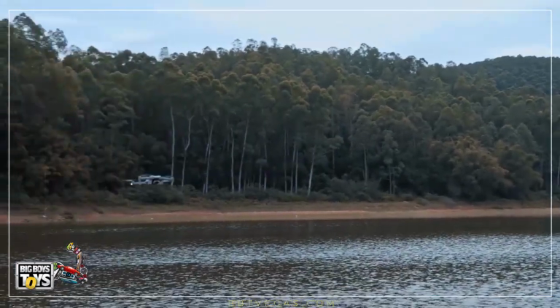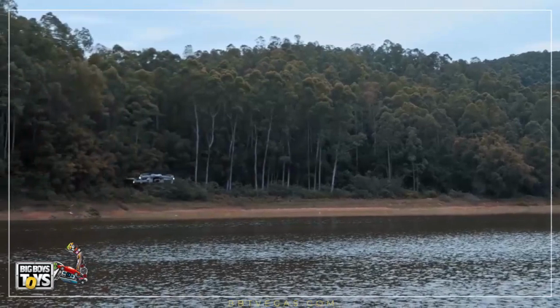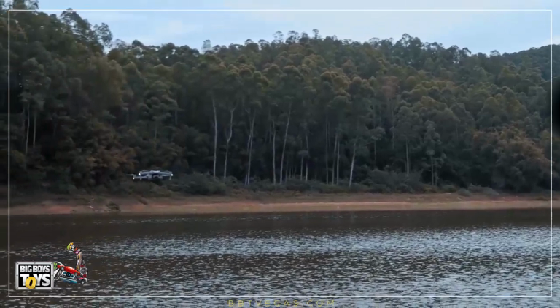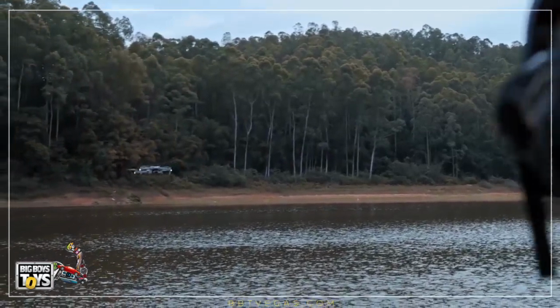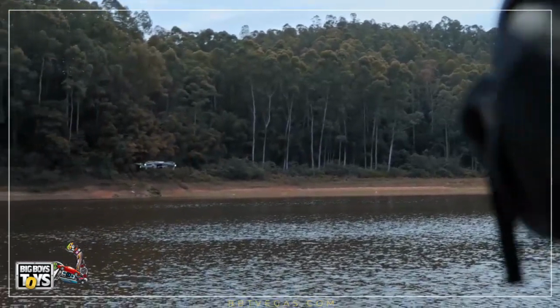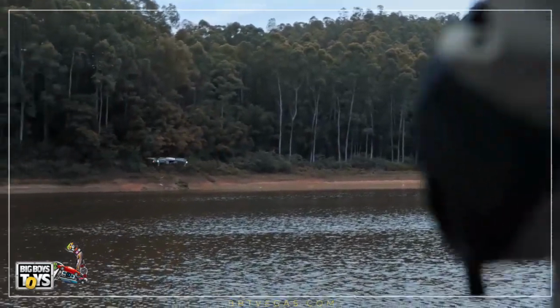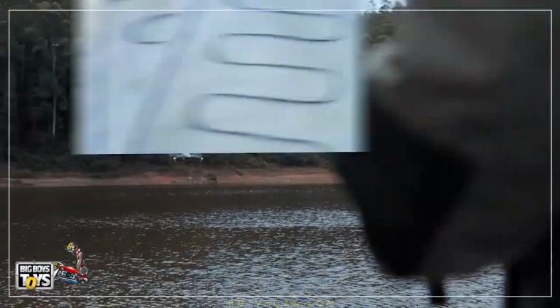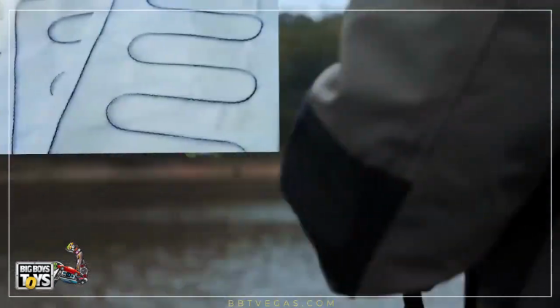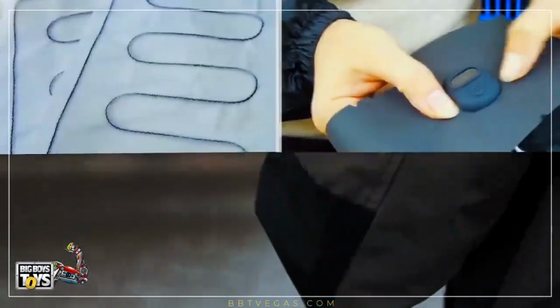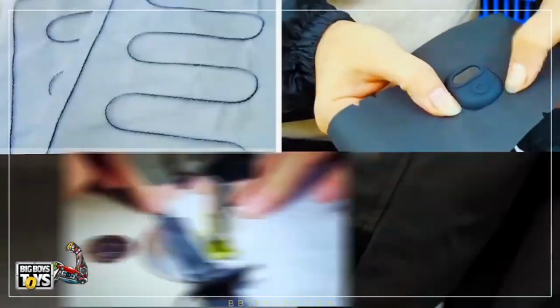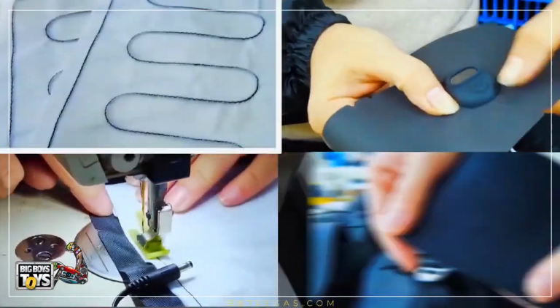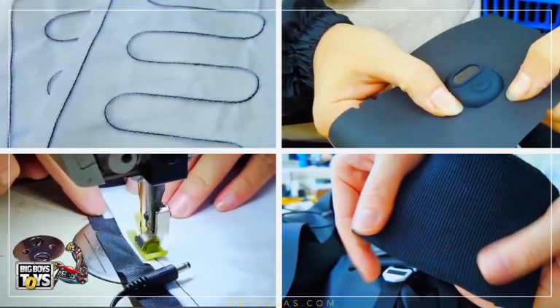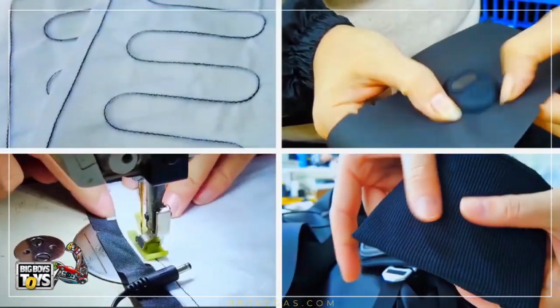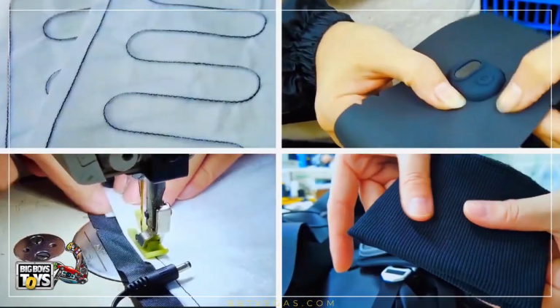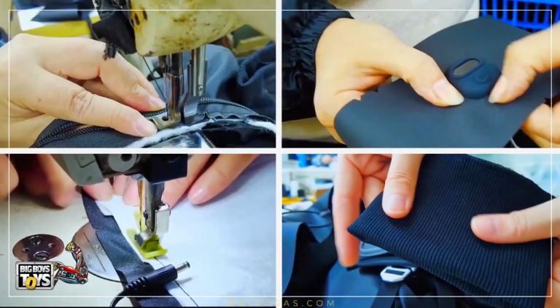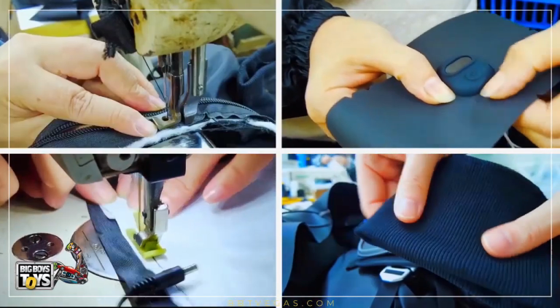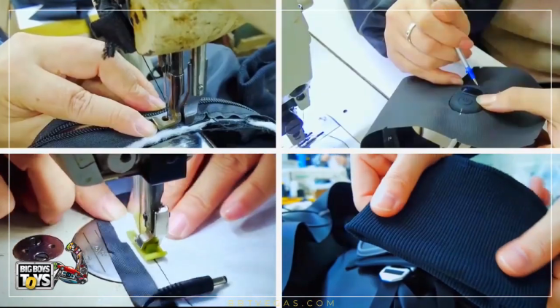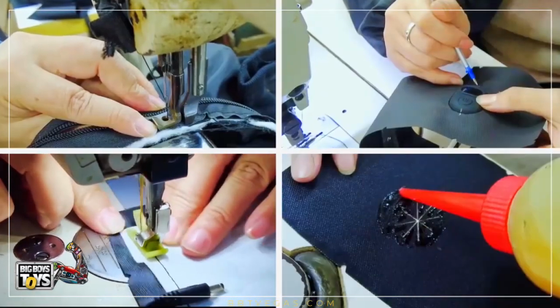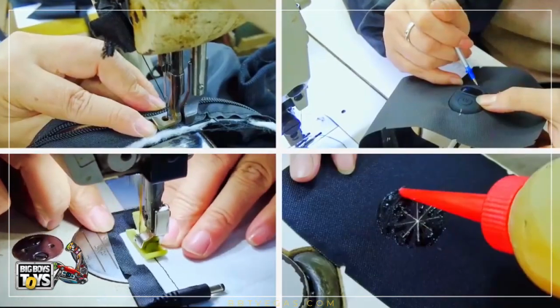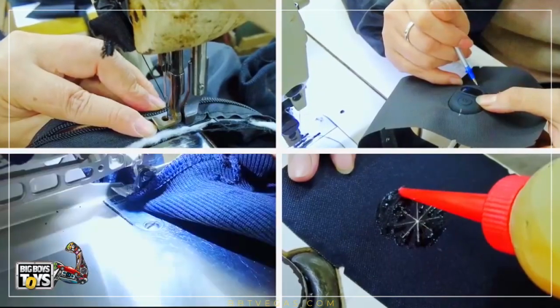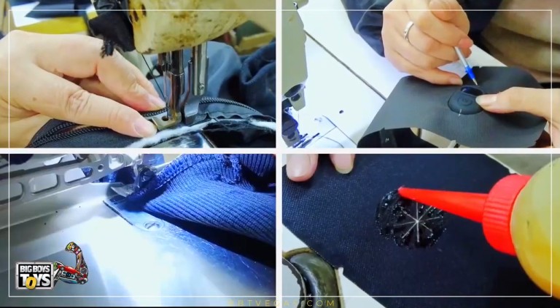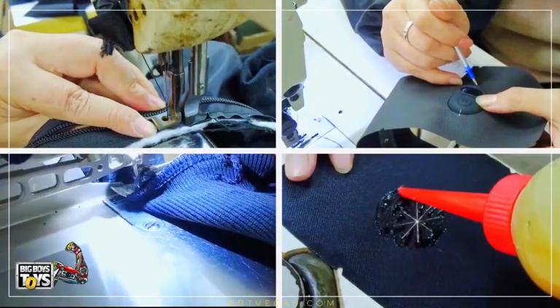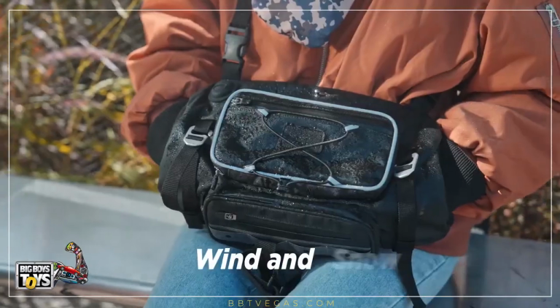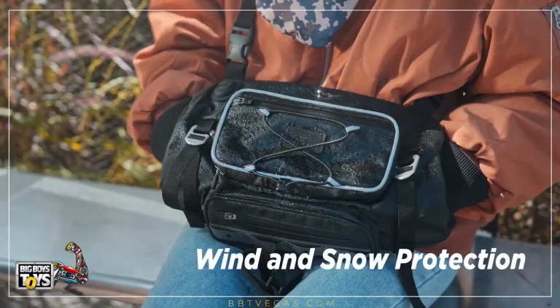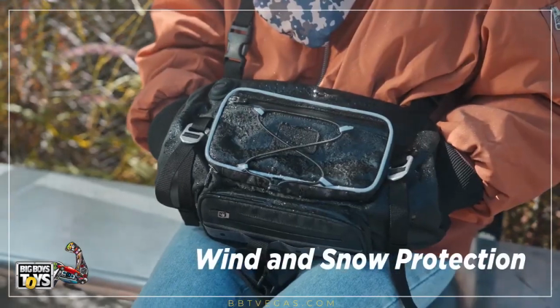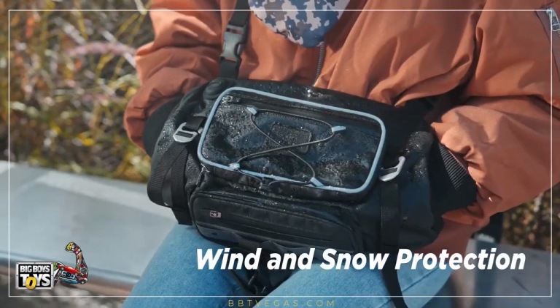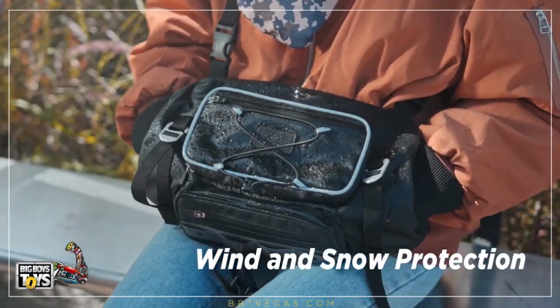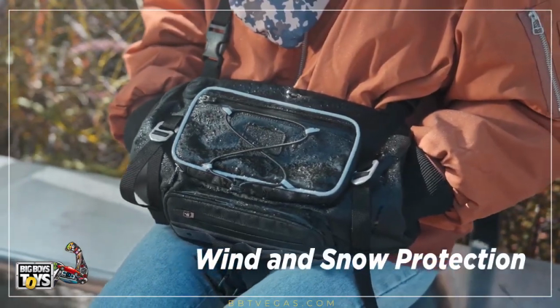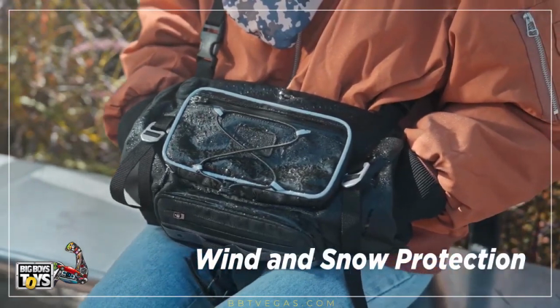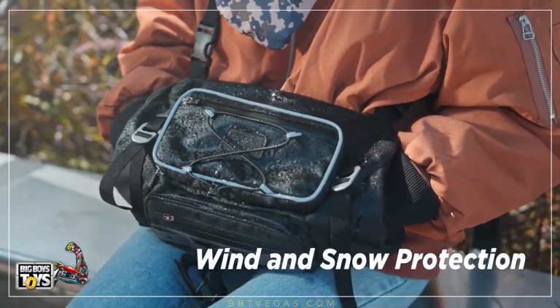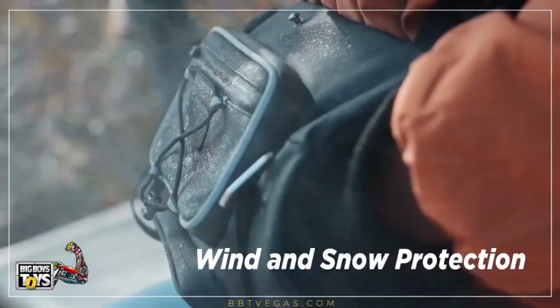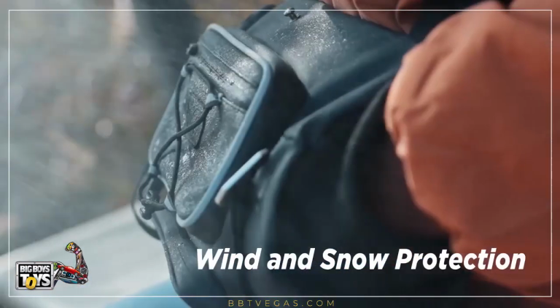After trying many types of materials and different processes, we selected the current water repellent and durable material that looks trim.